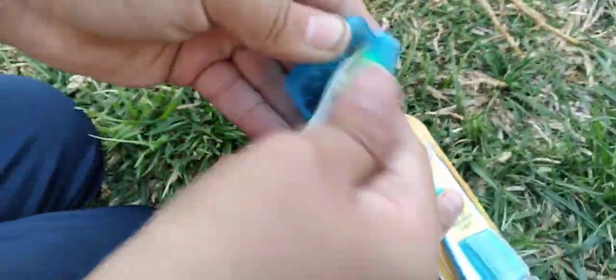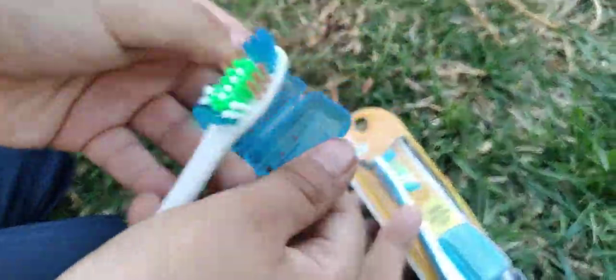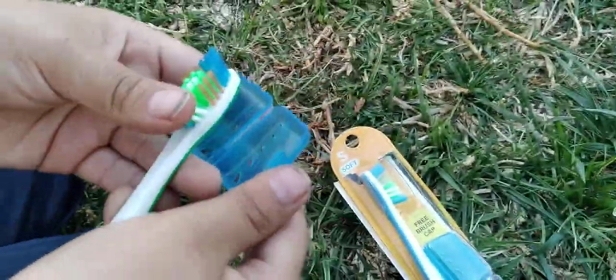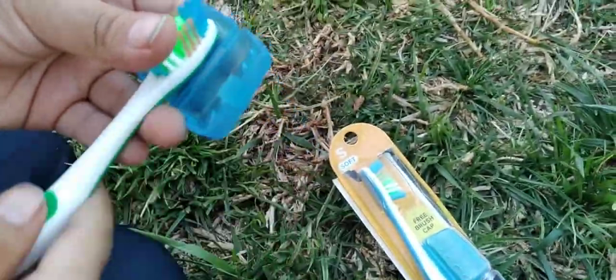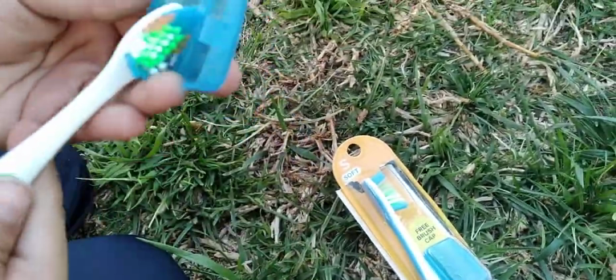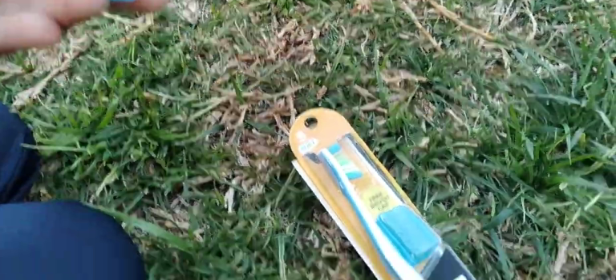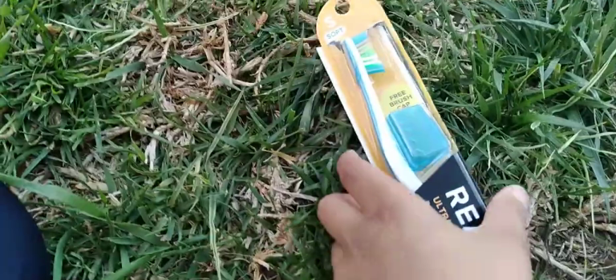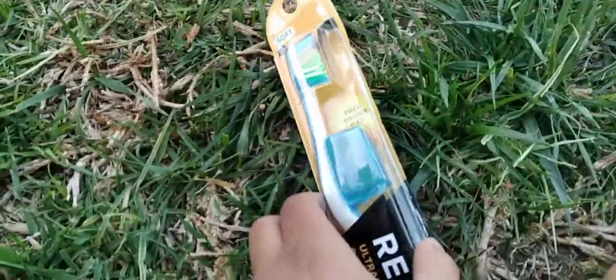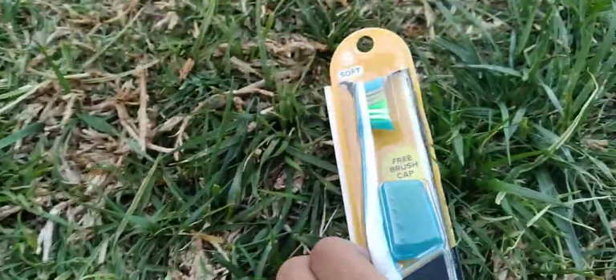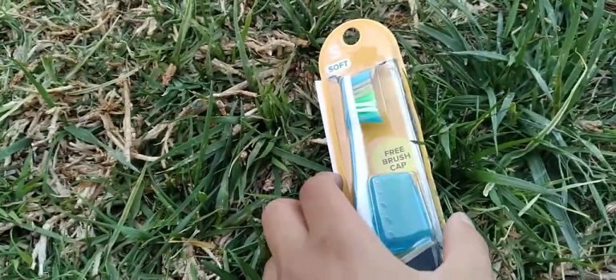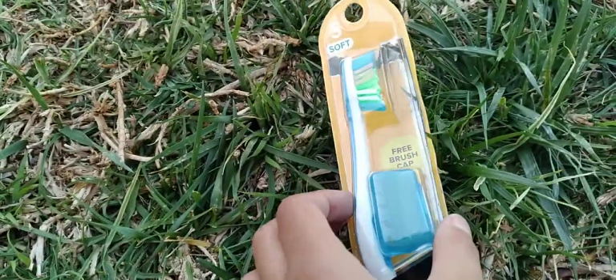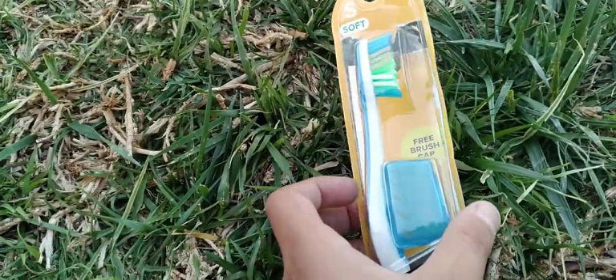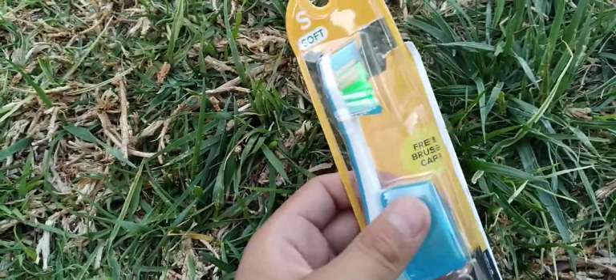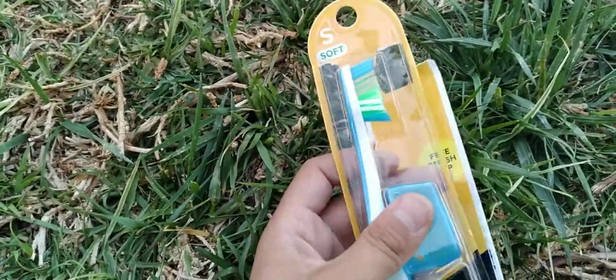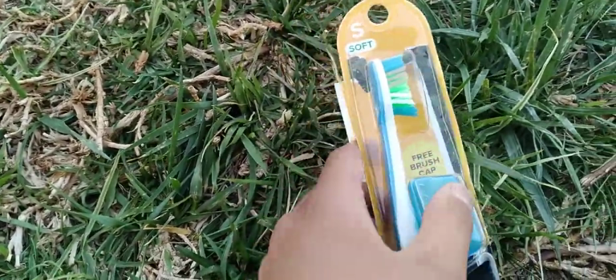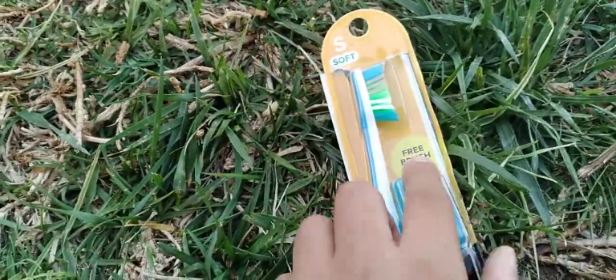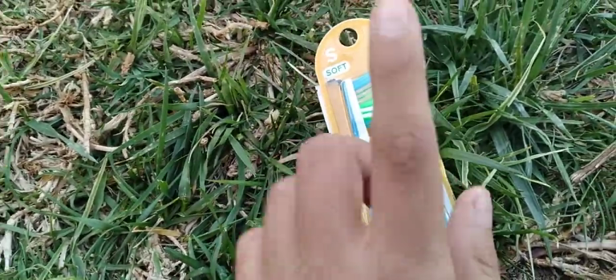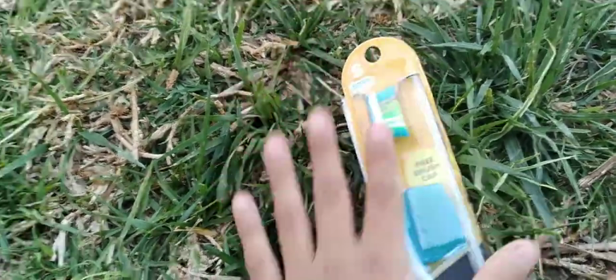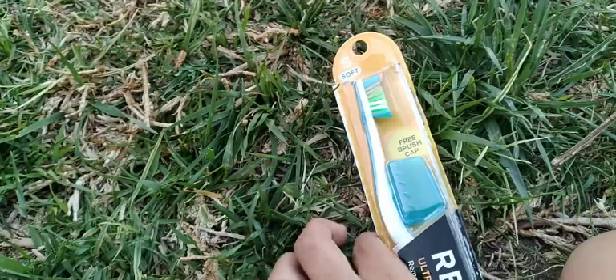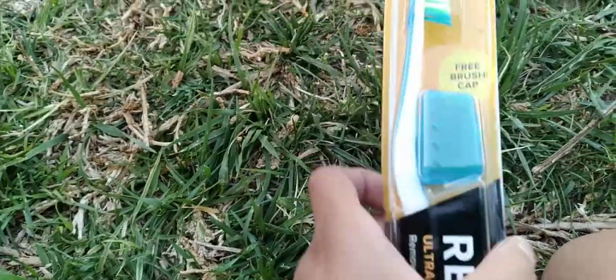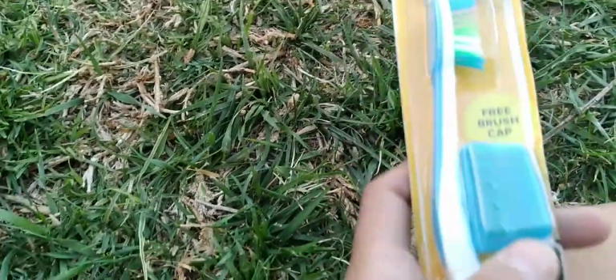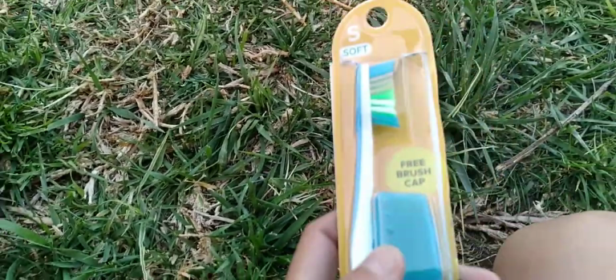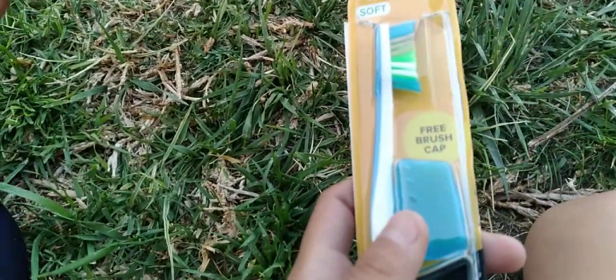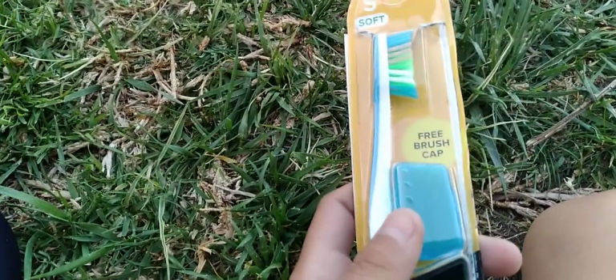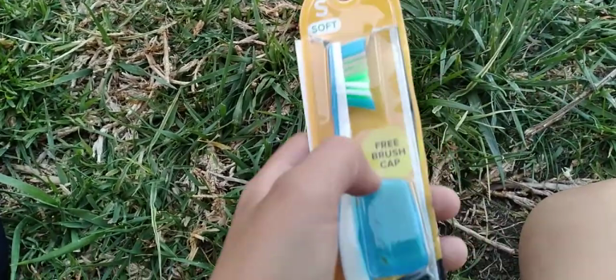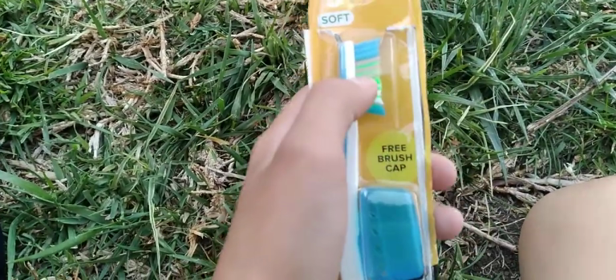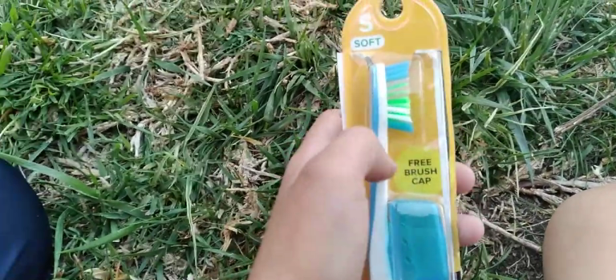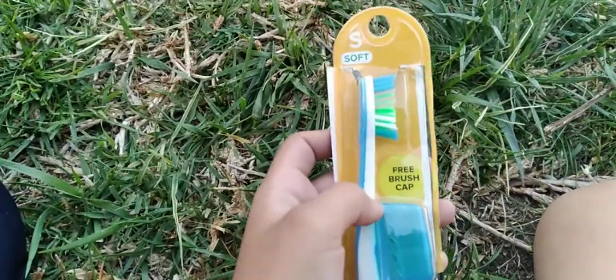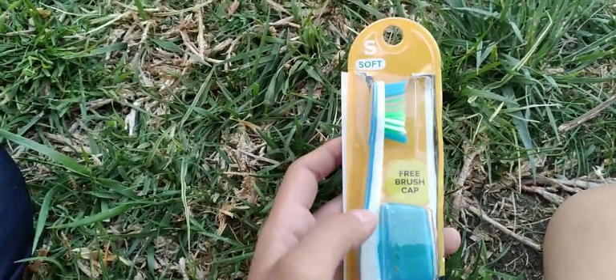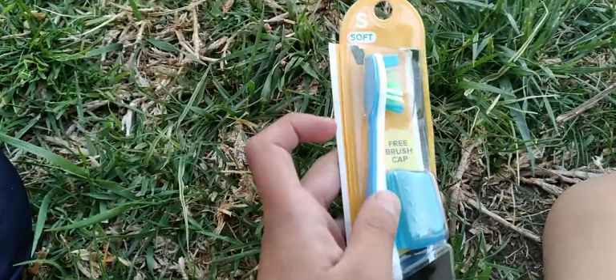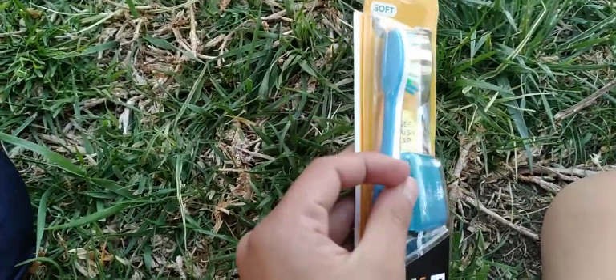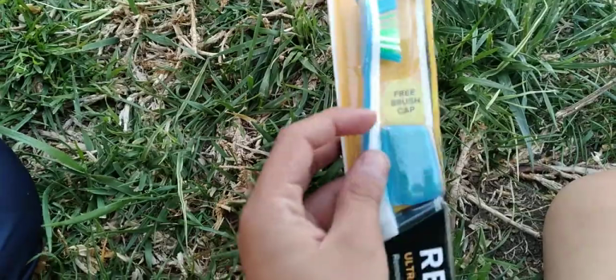I actually use this for months — we've been using it for years and months. It's only 98 cents and they have amazing super soft bristles that help clean so well.